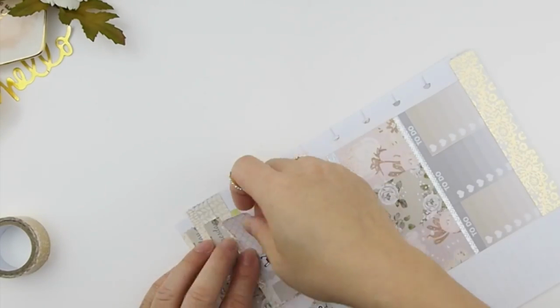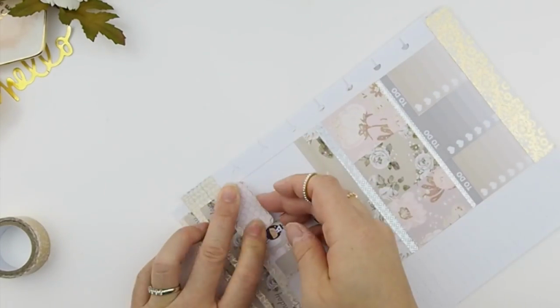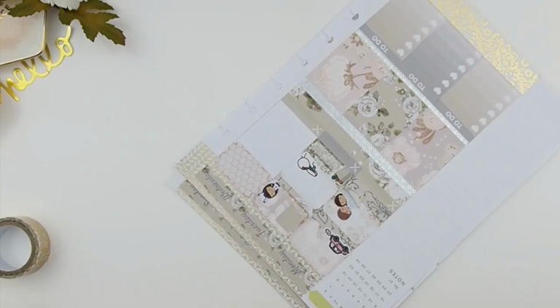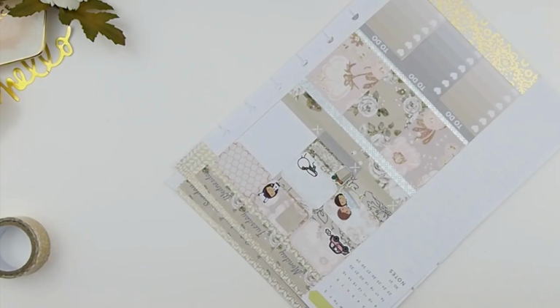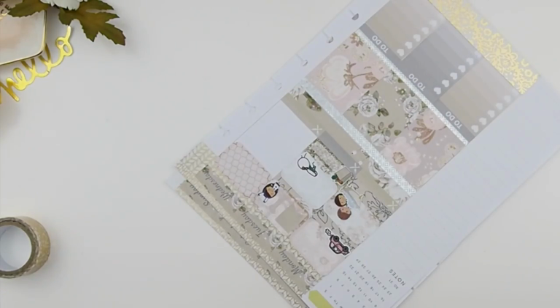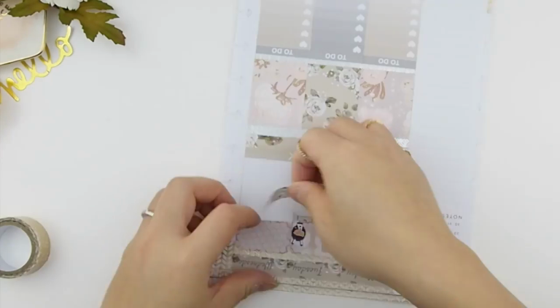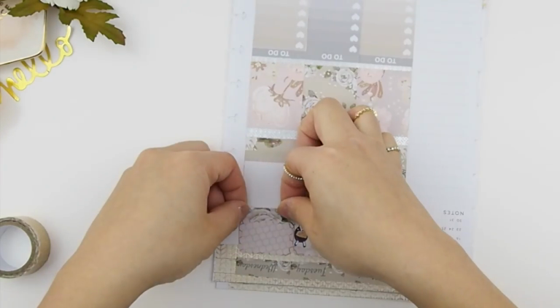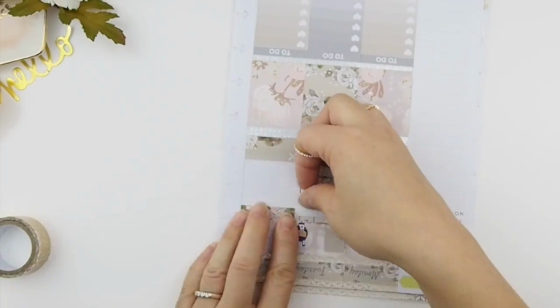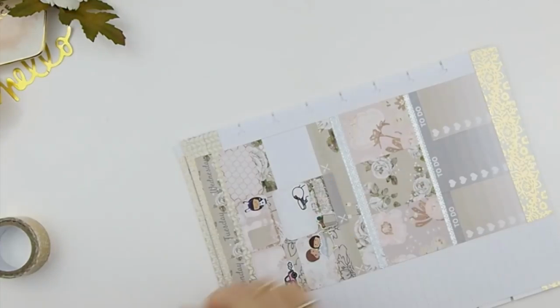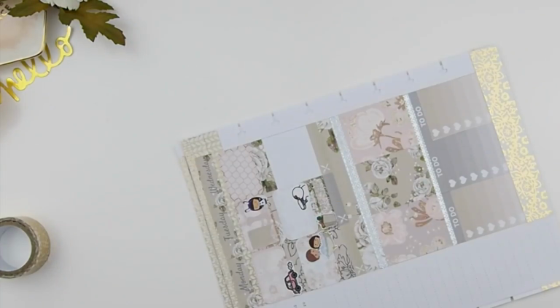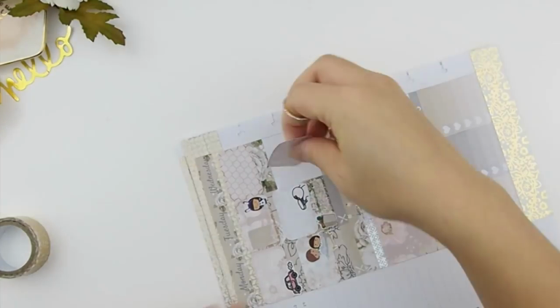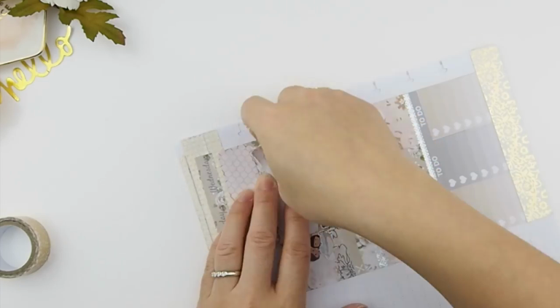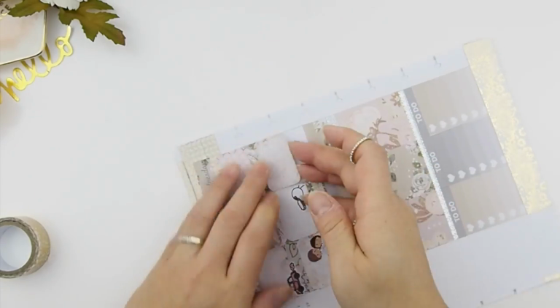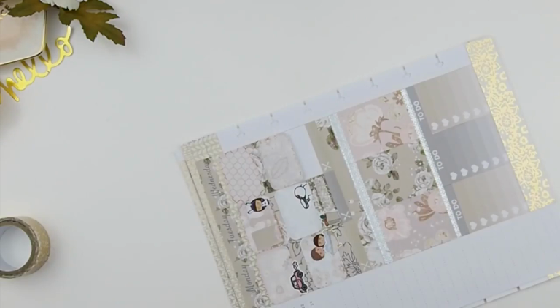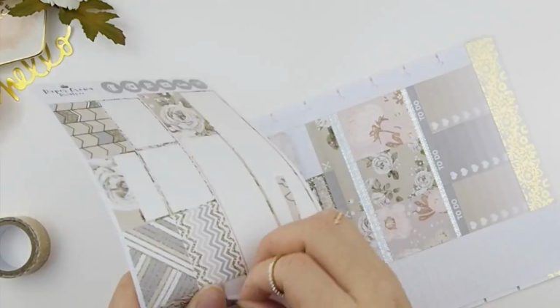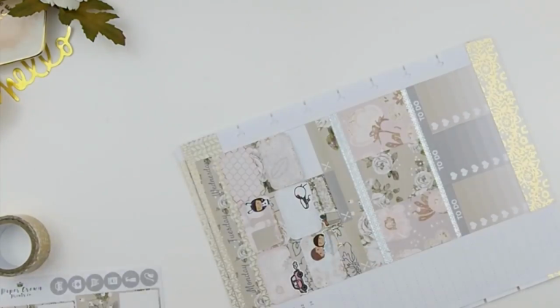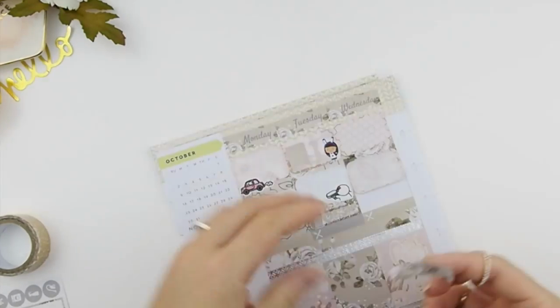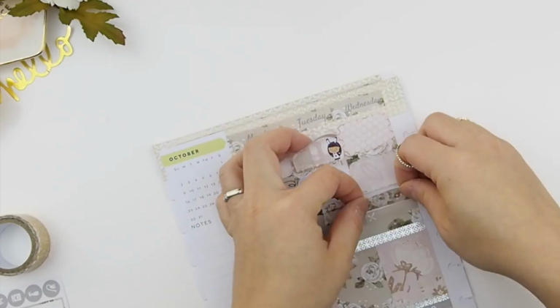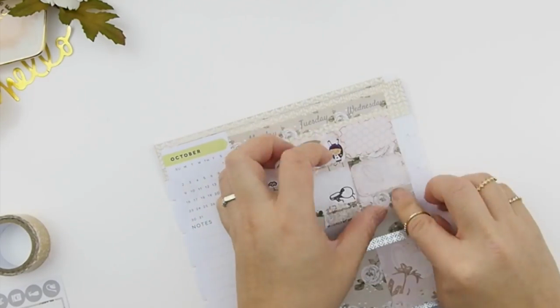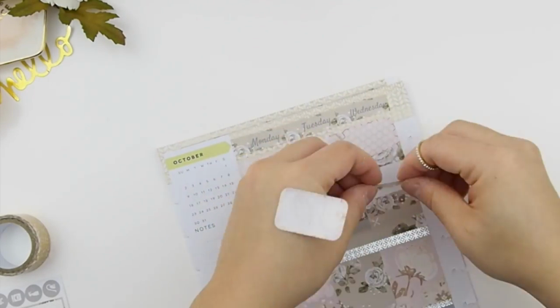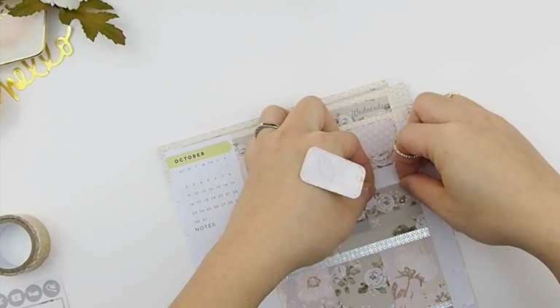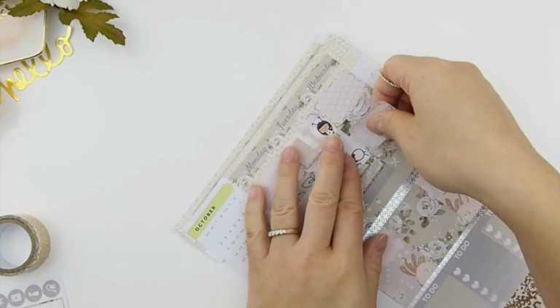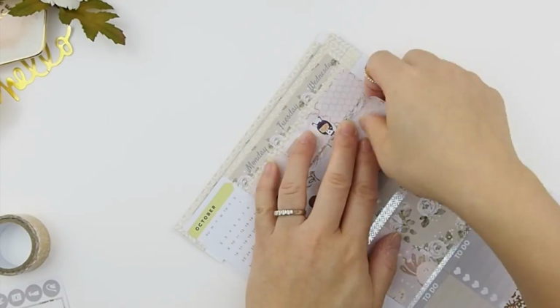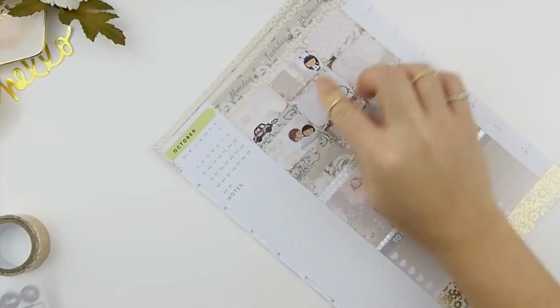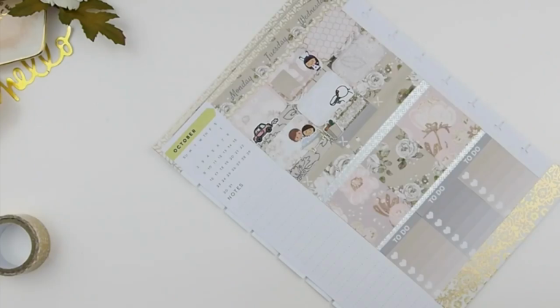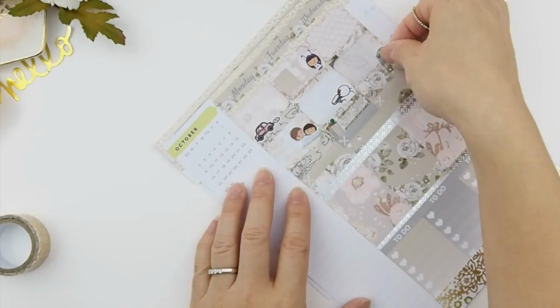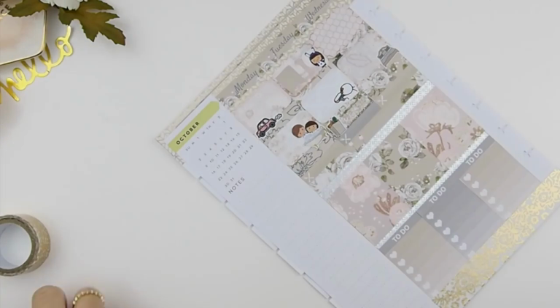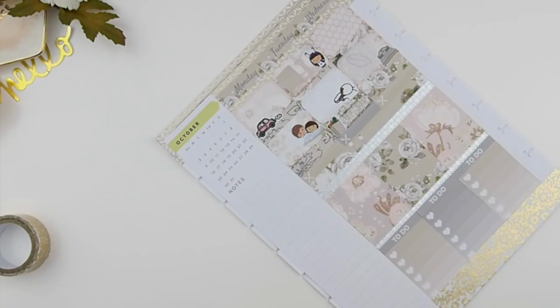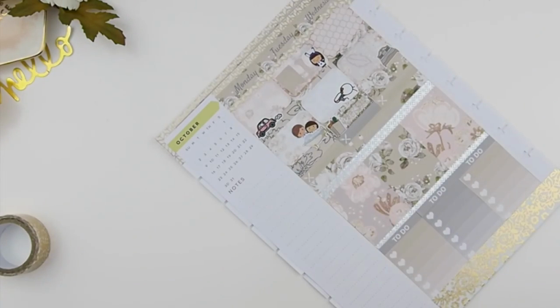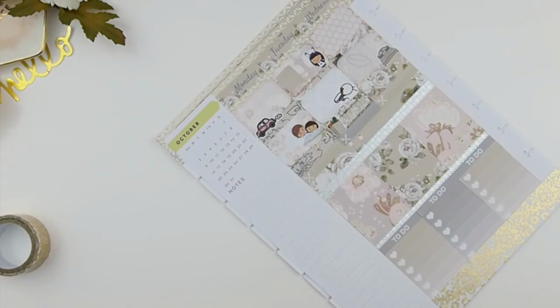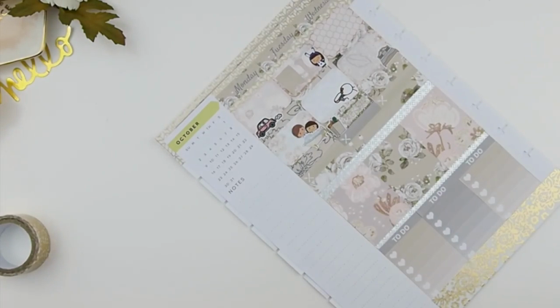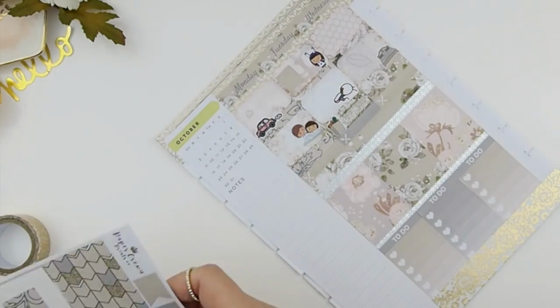Before the long weekend we bought some furniture from IKEA so we're expecting a delivery that day. Also it's going to be cutting day for me for the November mystery kits and laundry.